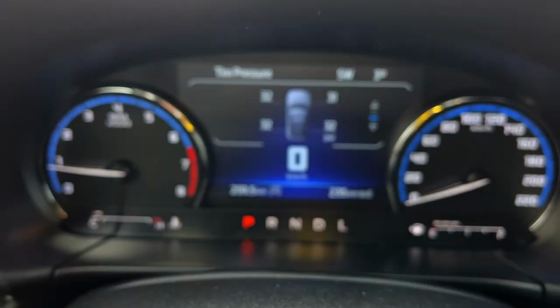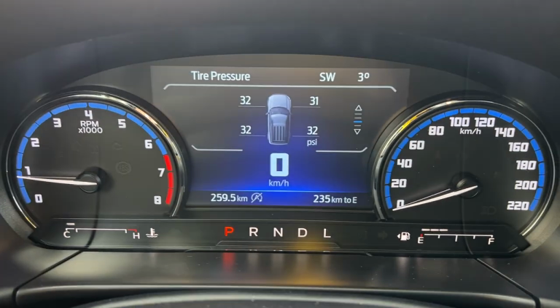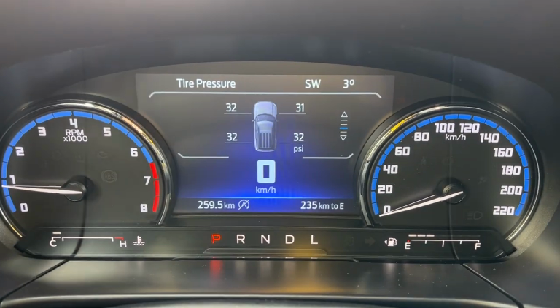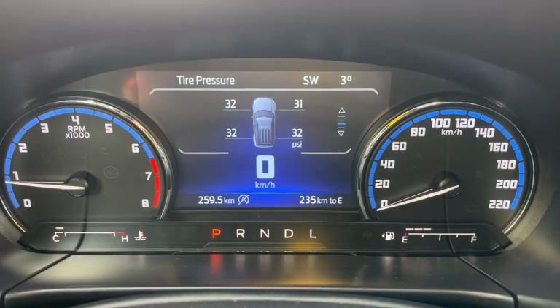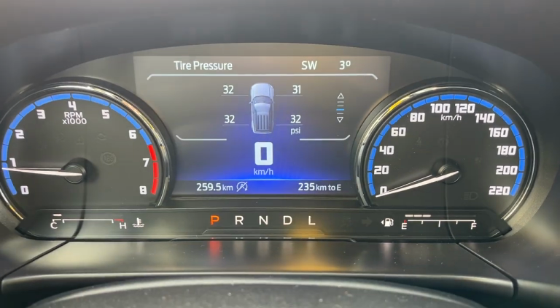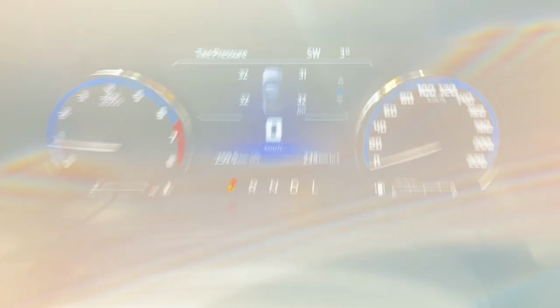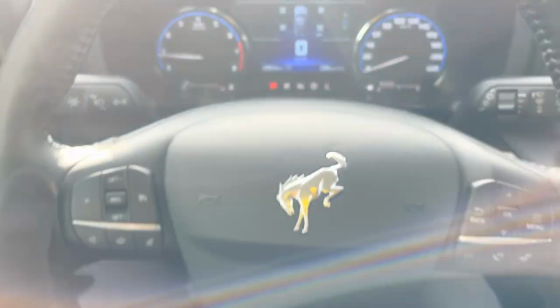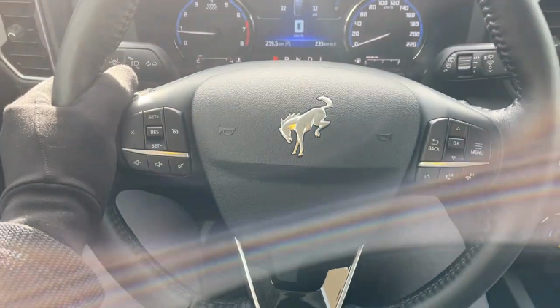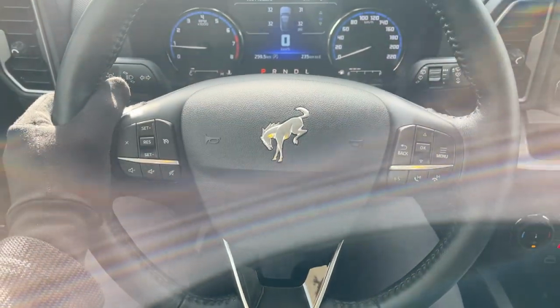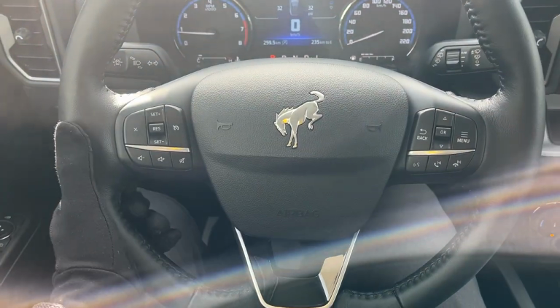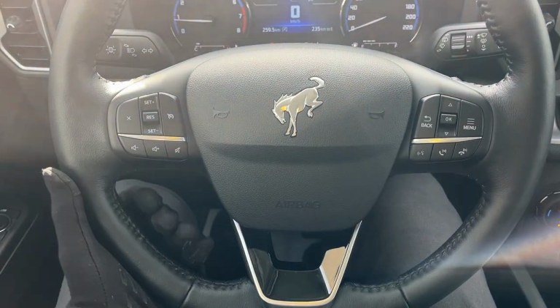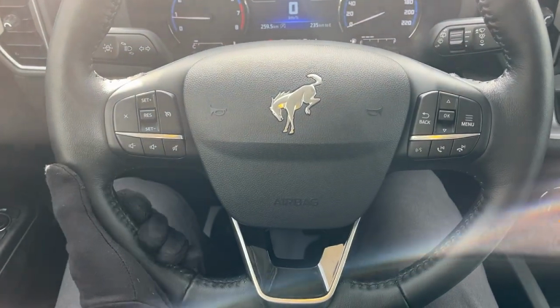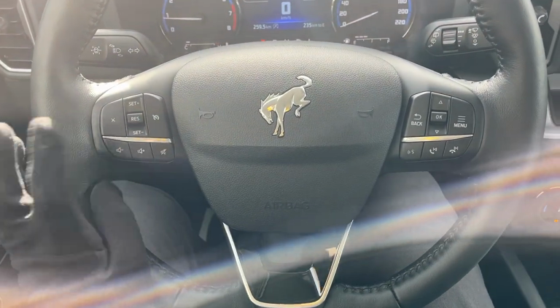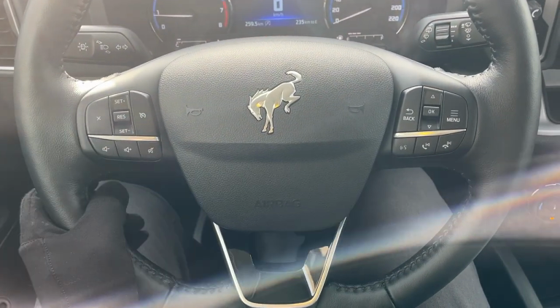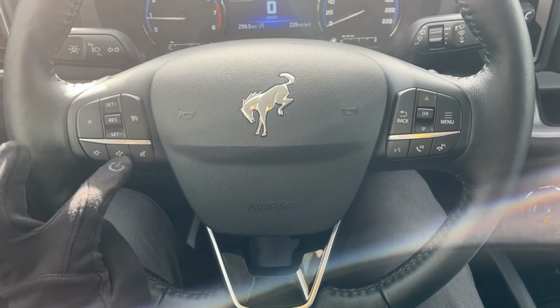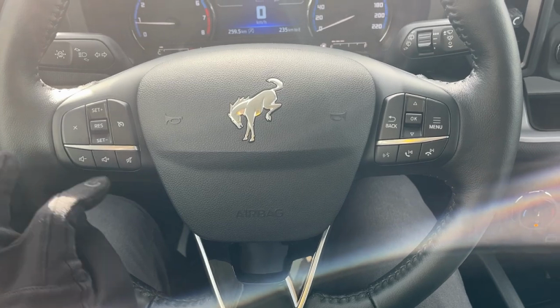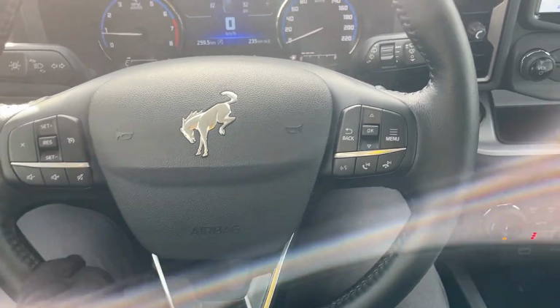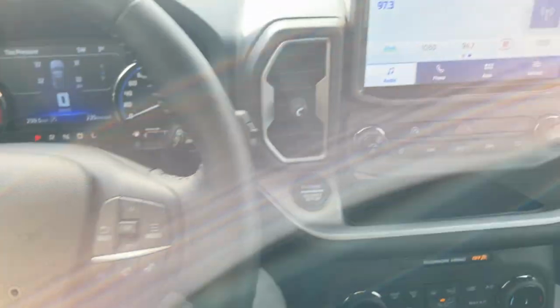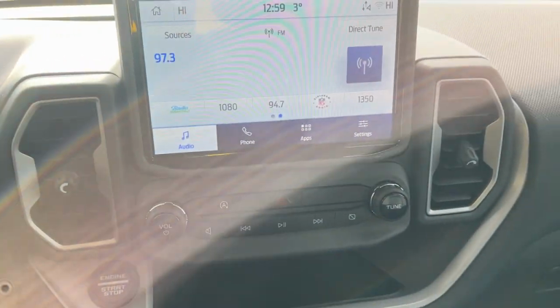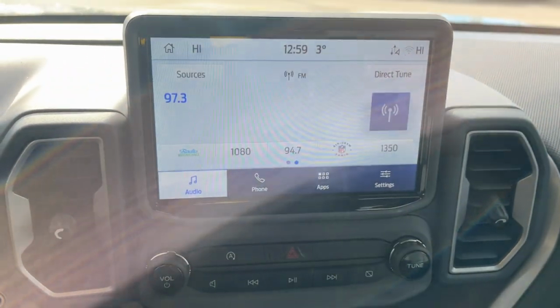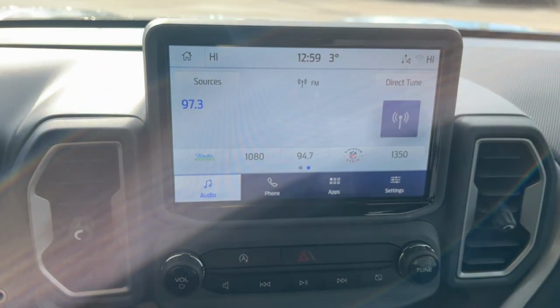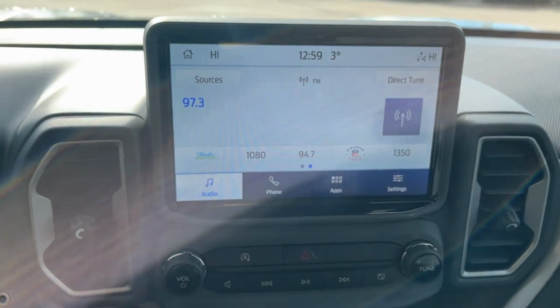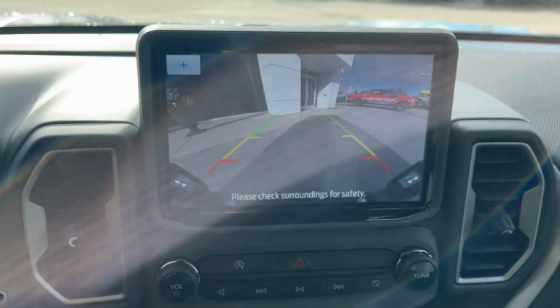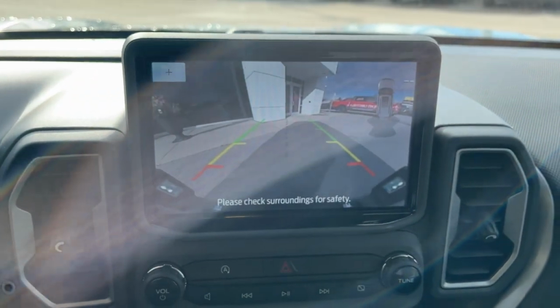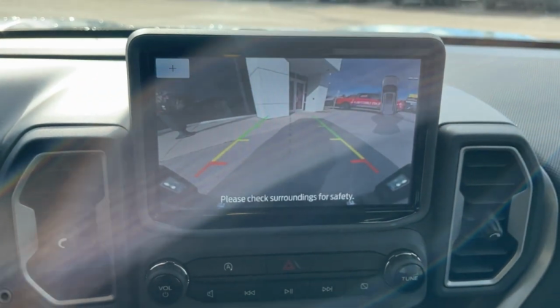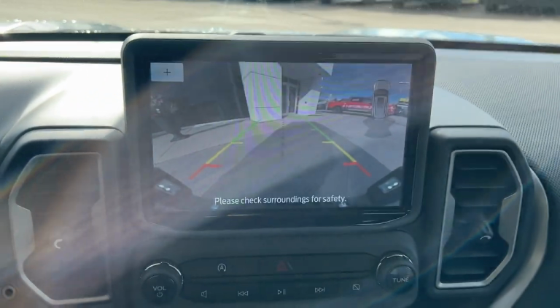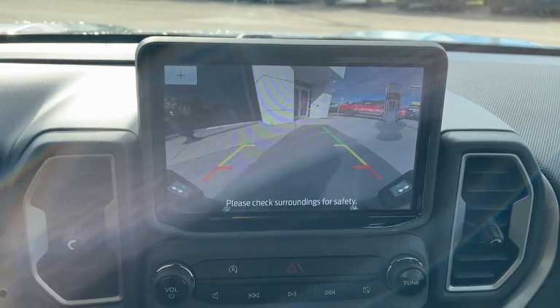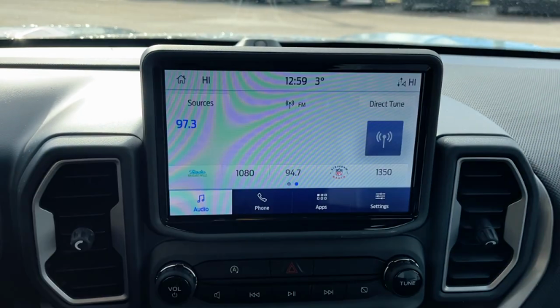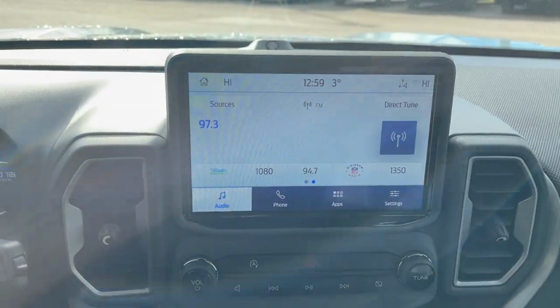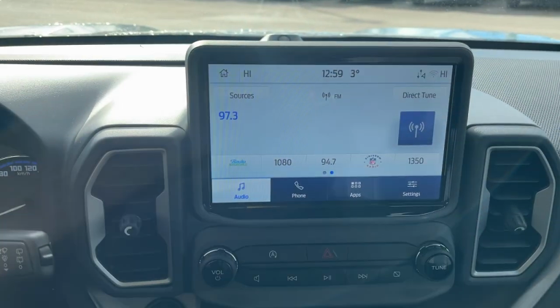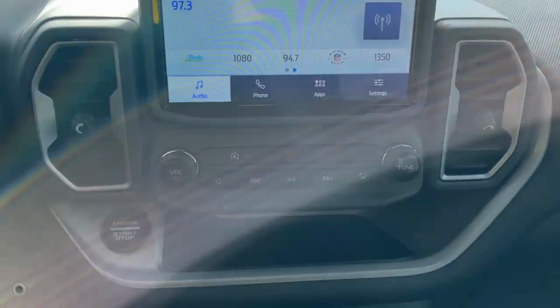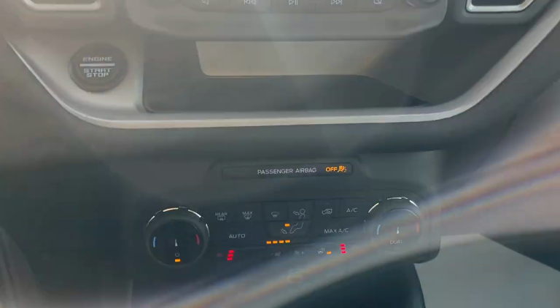Stepping into the vehicle, you do have a customizable digital display right behind the steering wheel. The steering wheel itself is very comfortable — it is heated. You have your cruise control settings, different volume adjustments, and then you have your eight-inch center display with your reverse camera and reverse parking sensors.